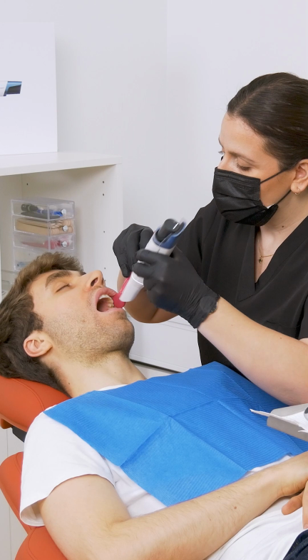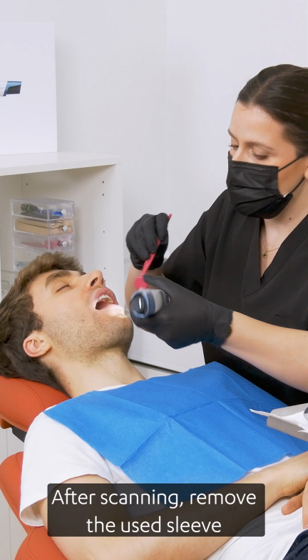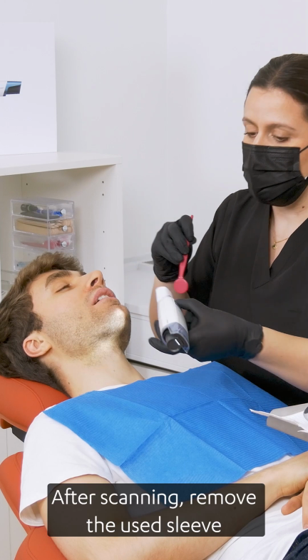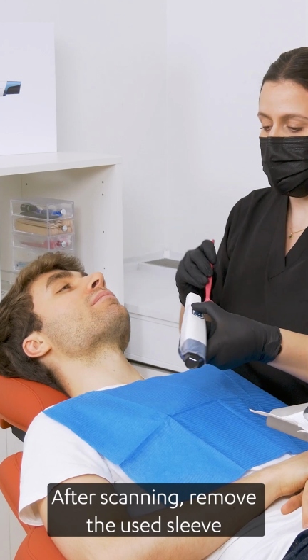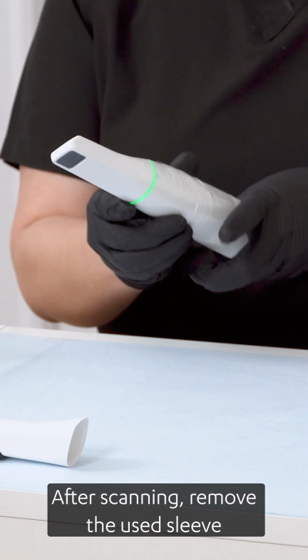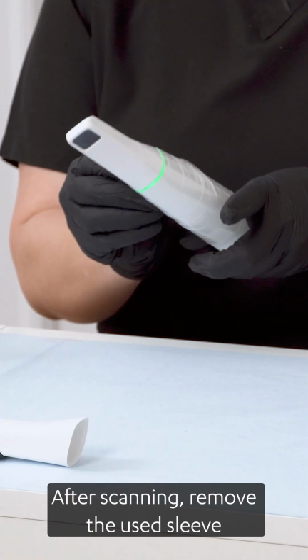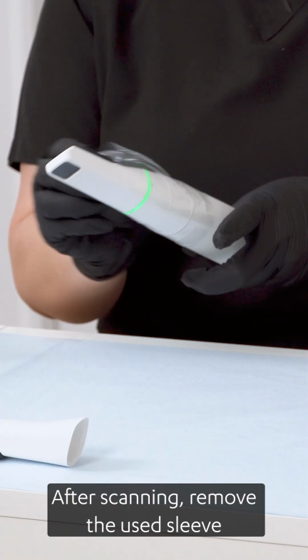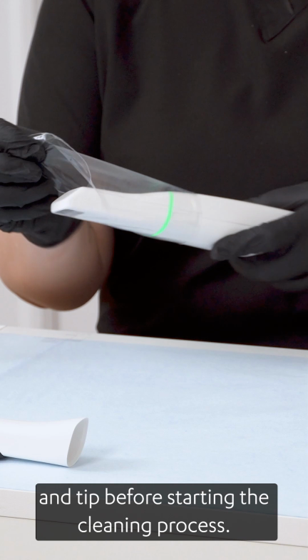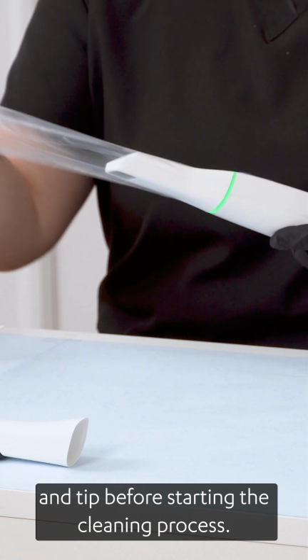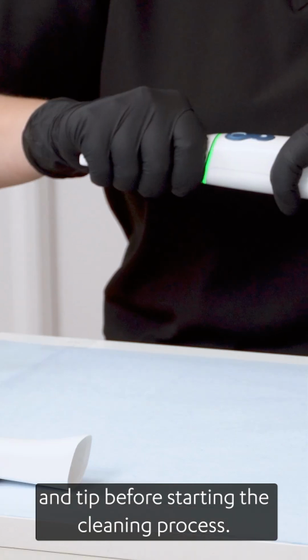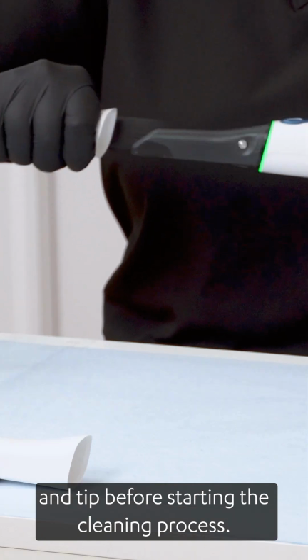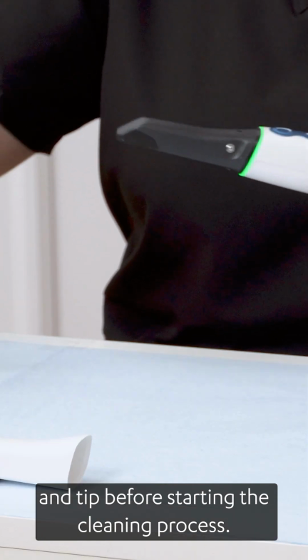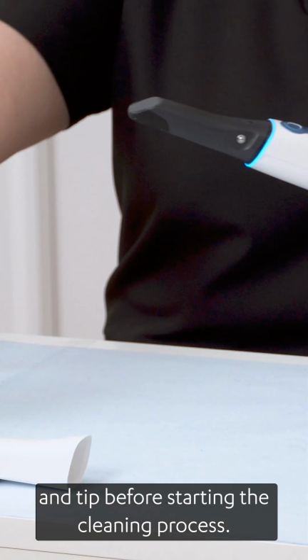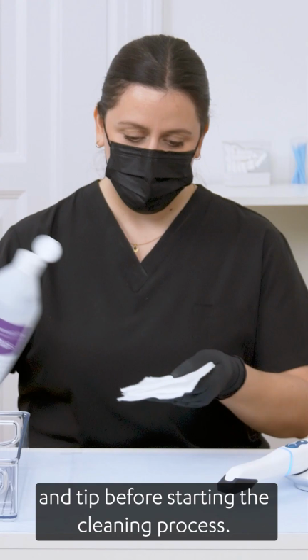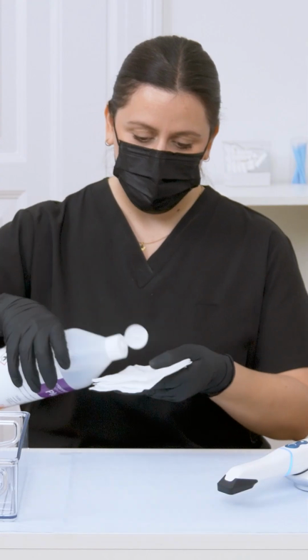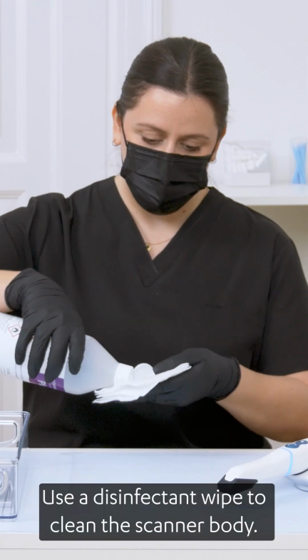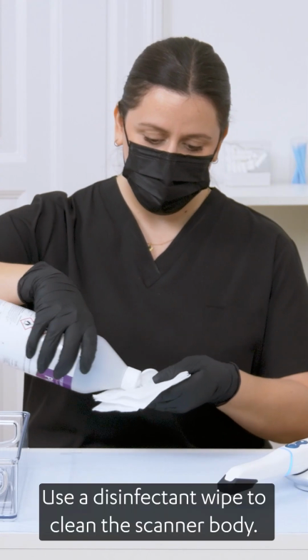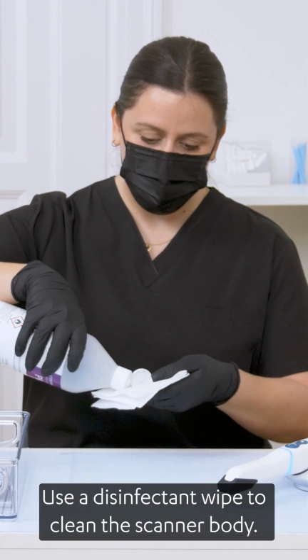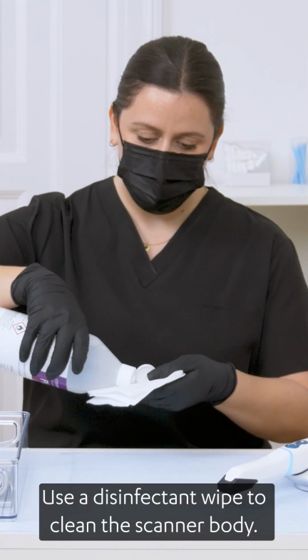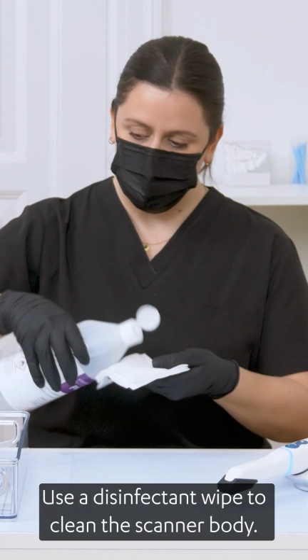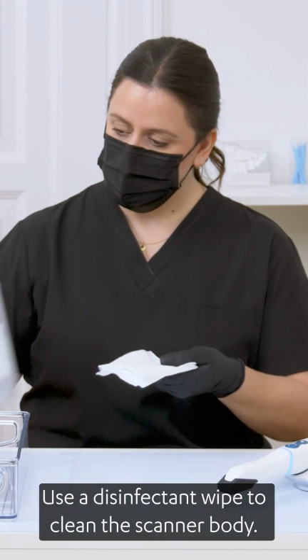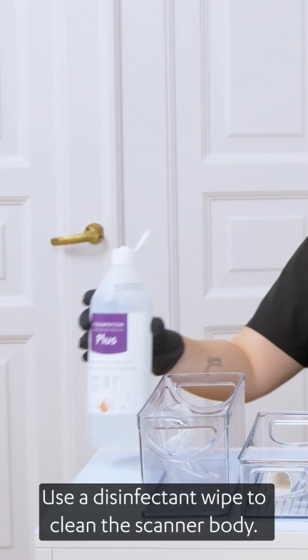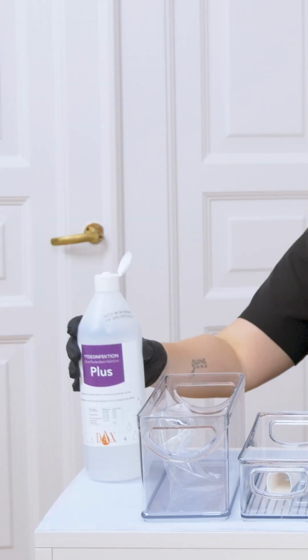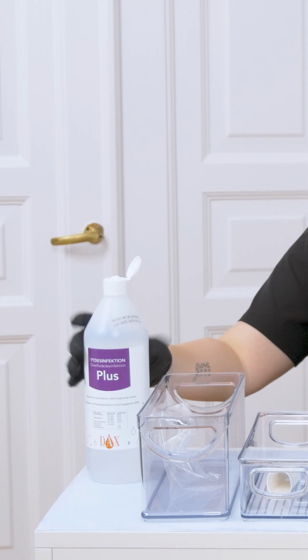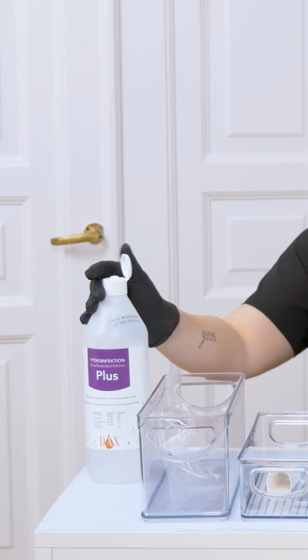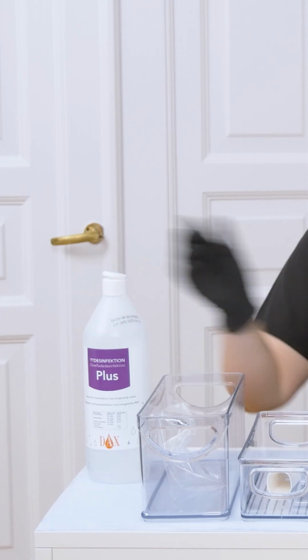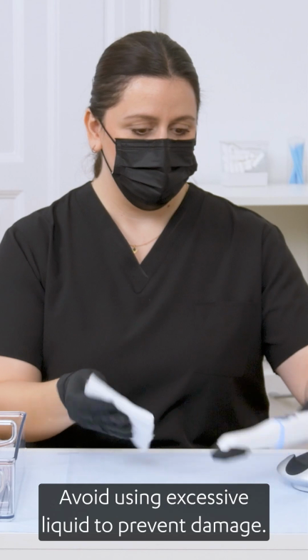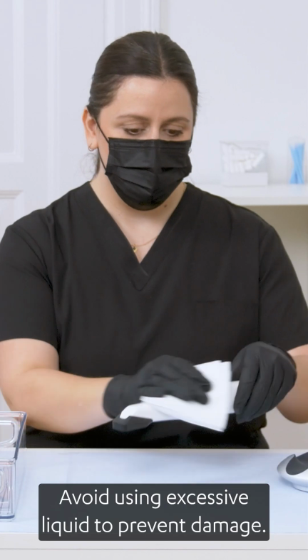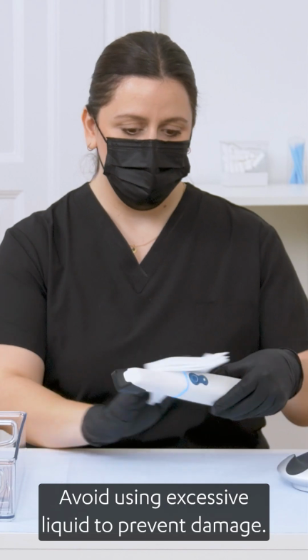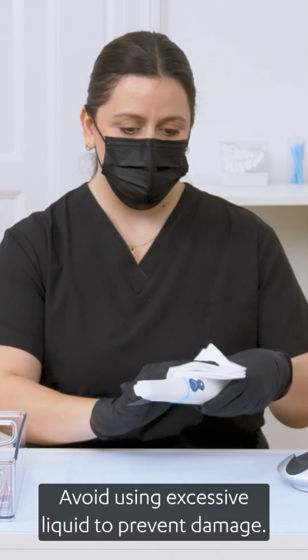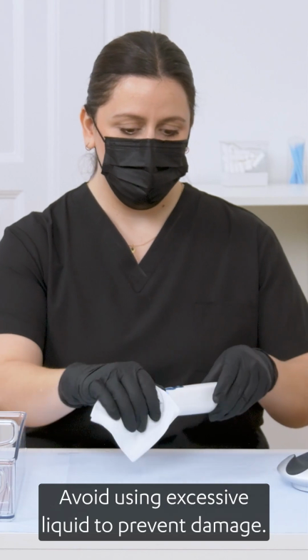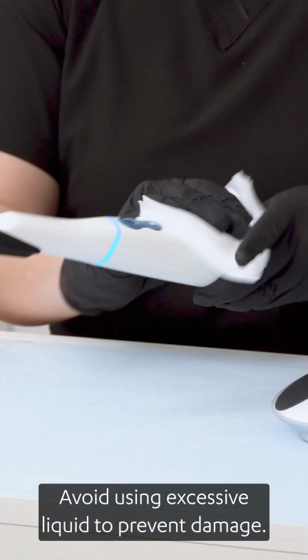After scanning, remove the used sleeve and tip before starting the cleaning process. Use a disinfectant wipe to clean the scanner body. Avoid using excessive liquid to prevent damage.